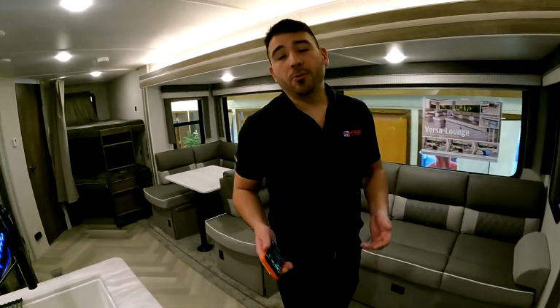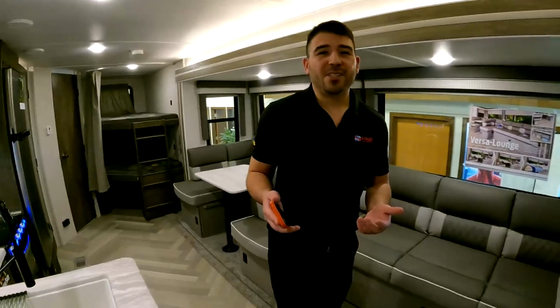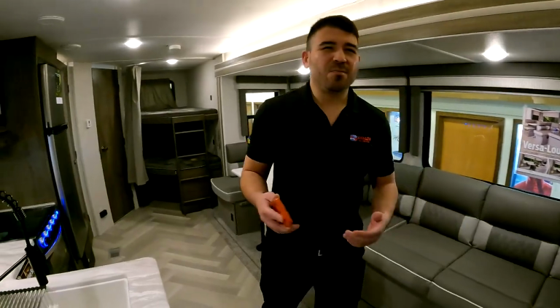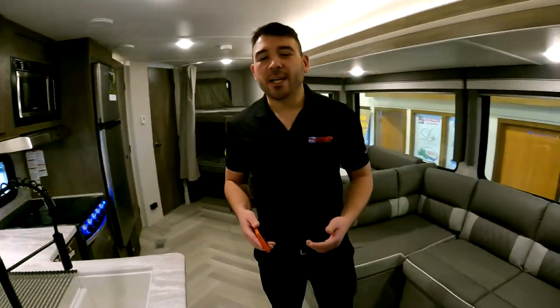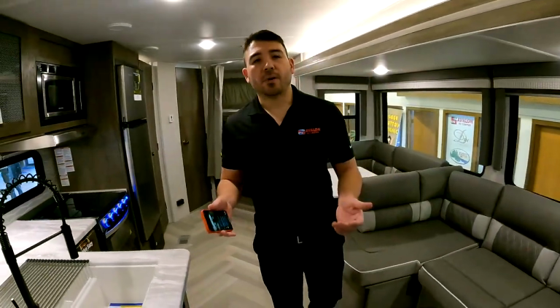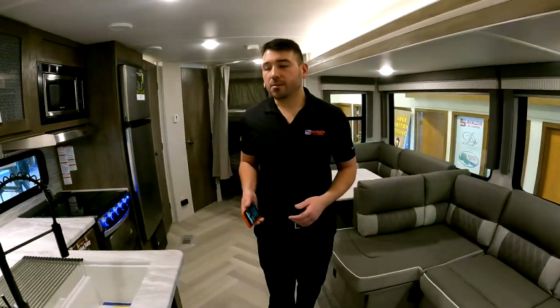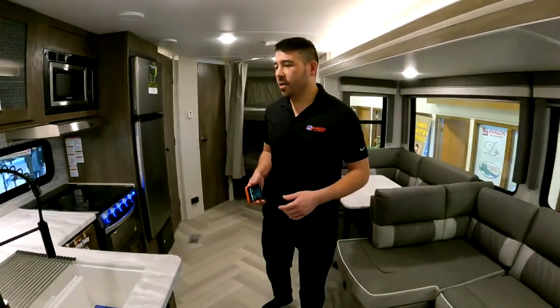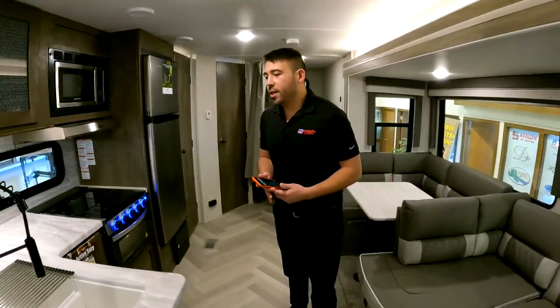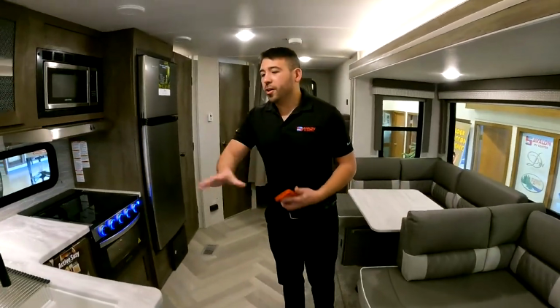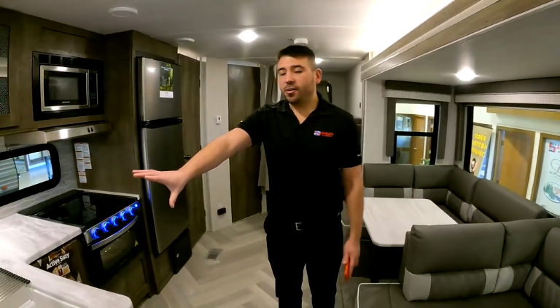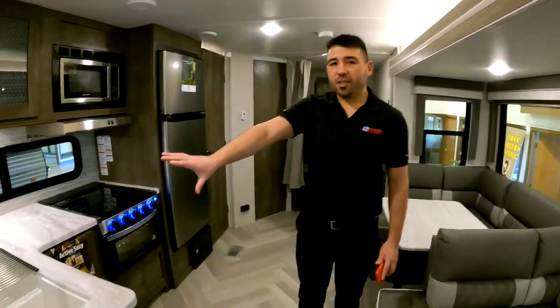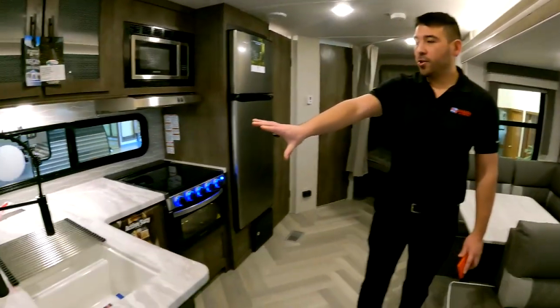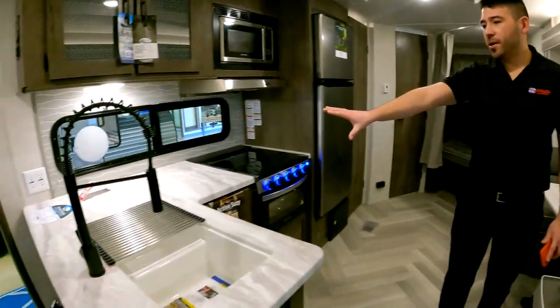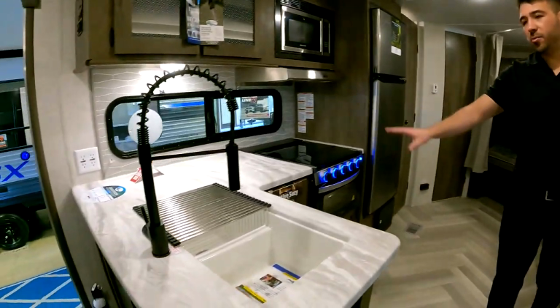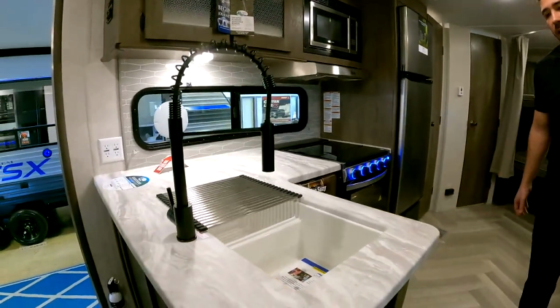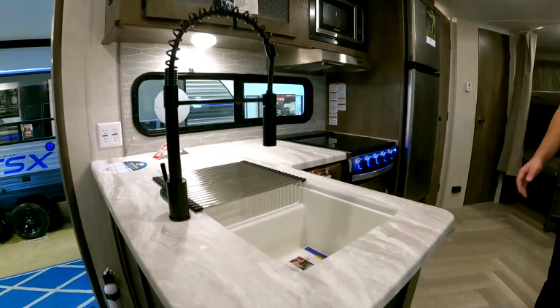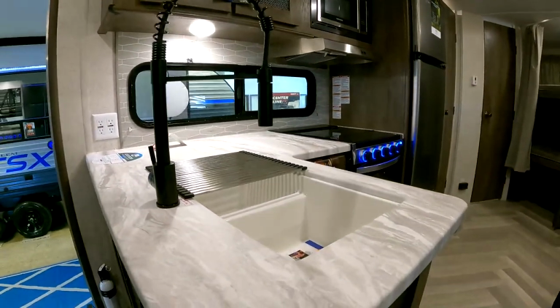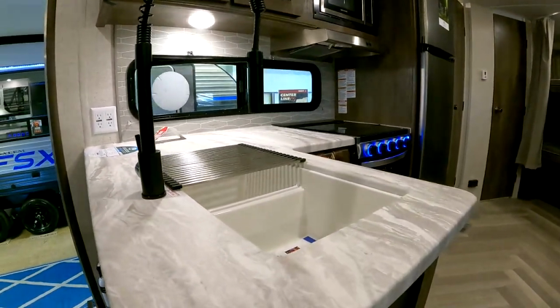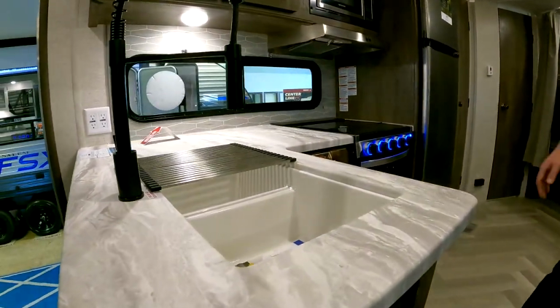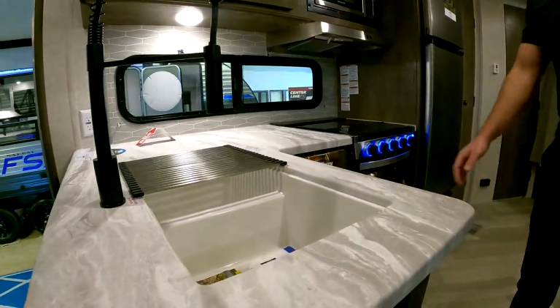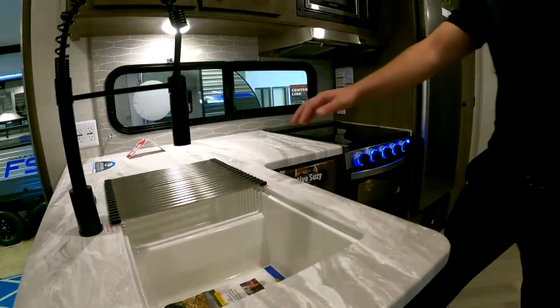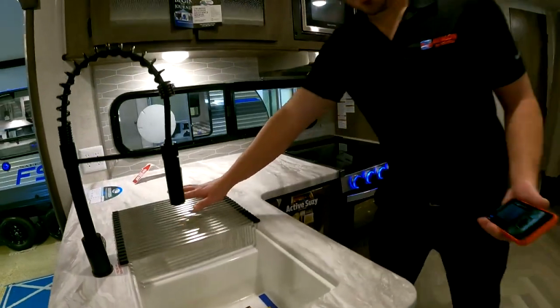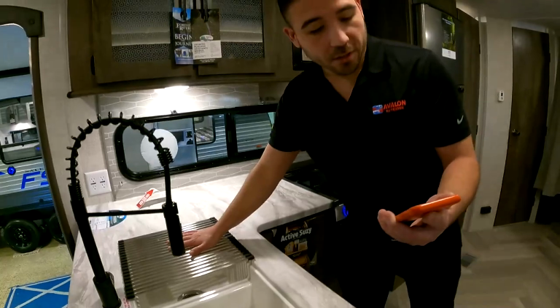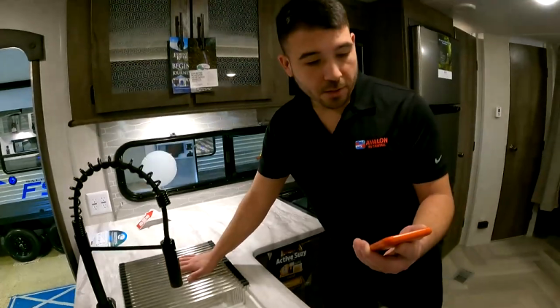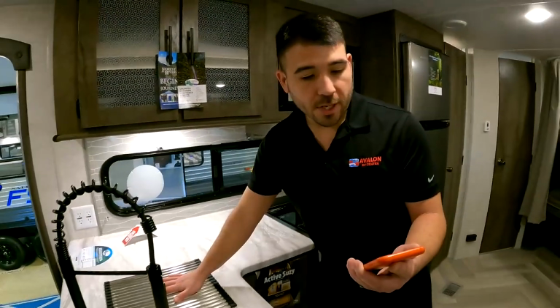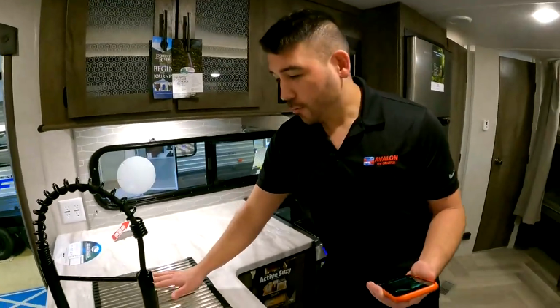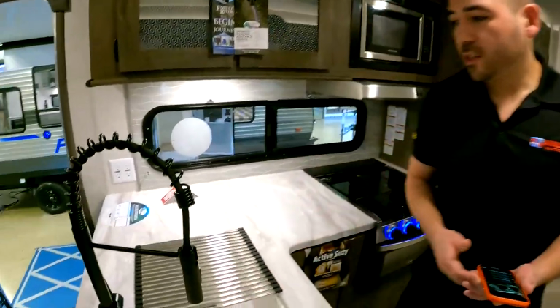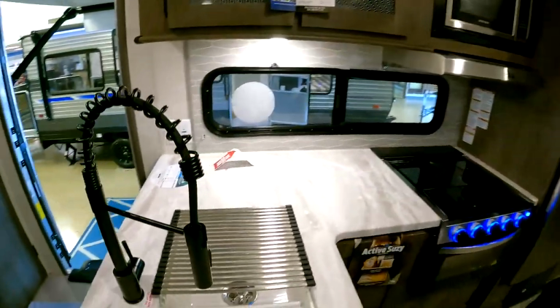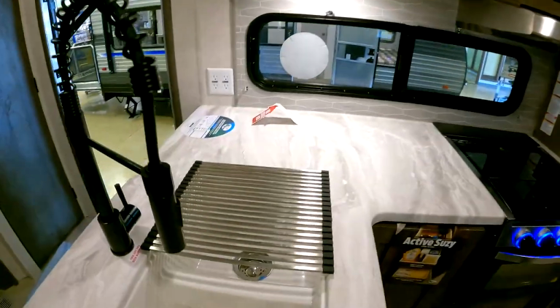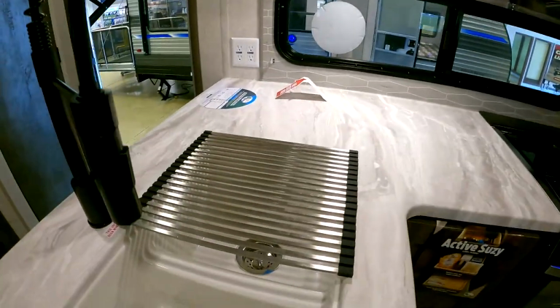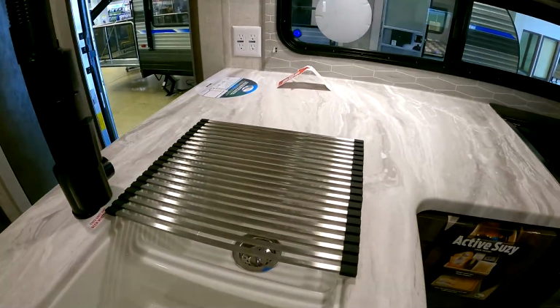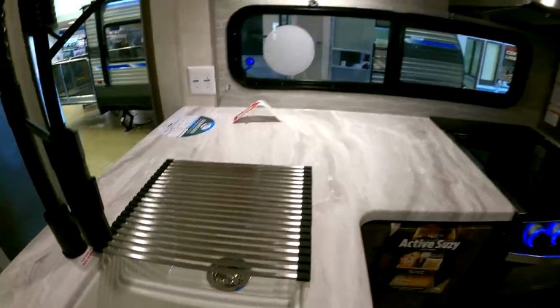Here in the kitchen we have a good amount of counter space and they do give us the sink cover.